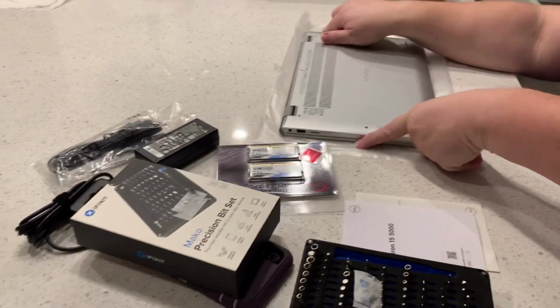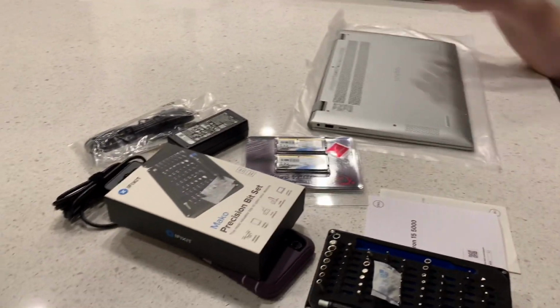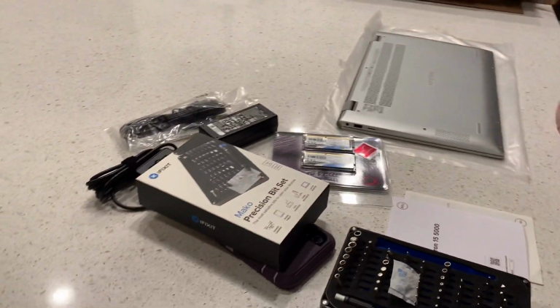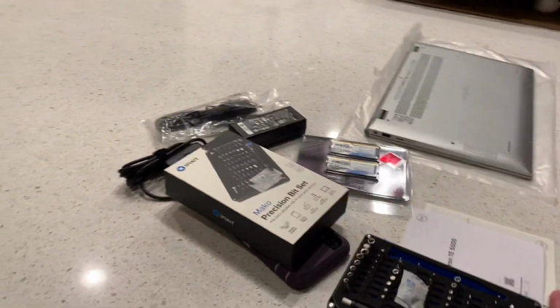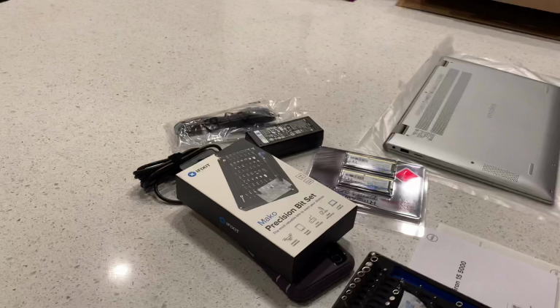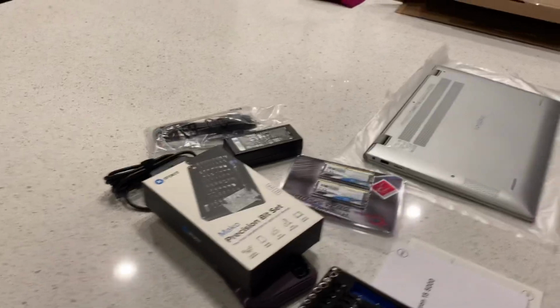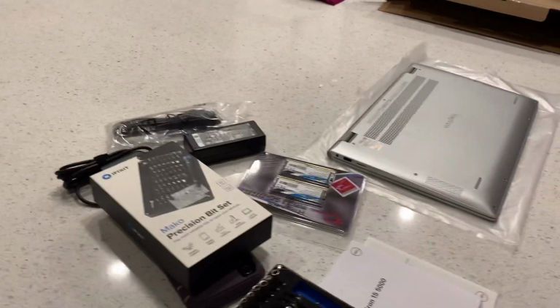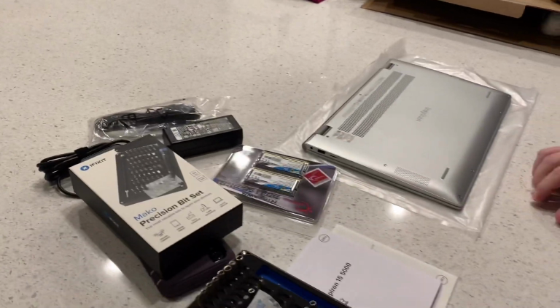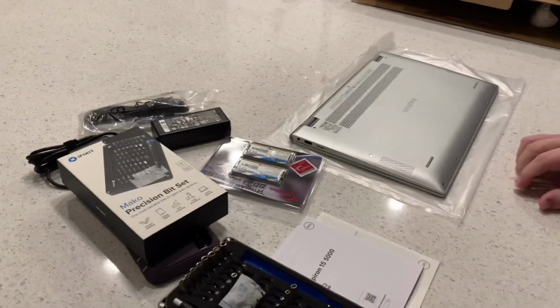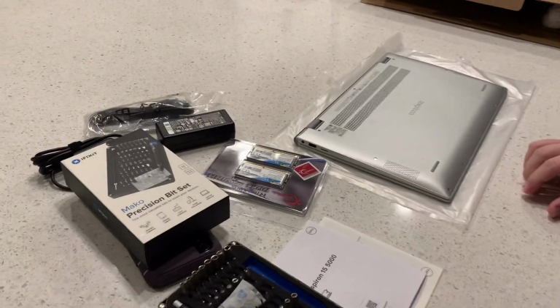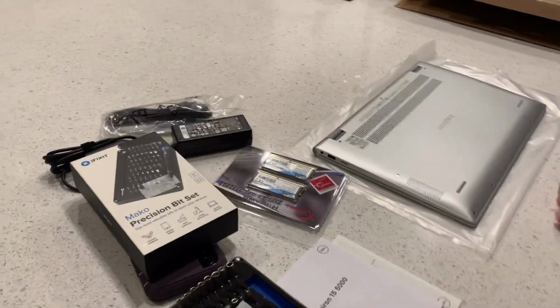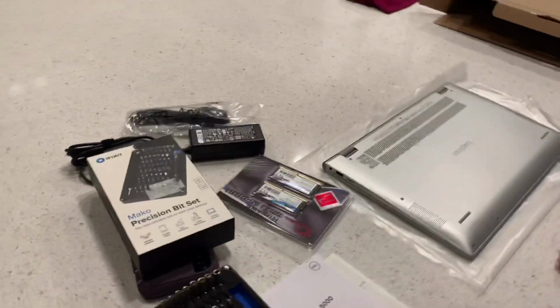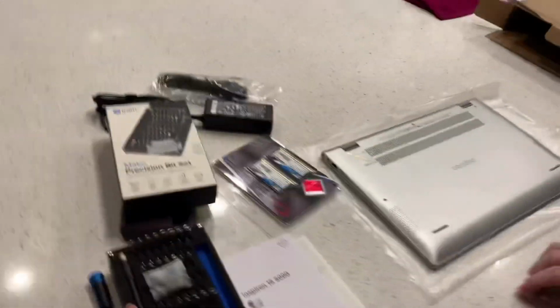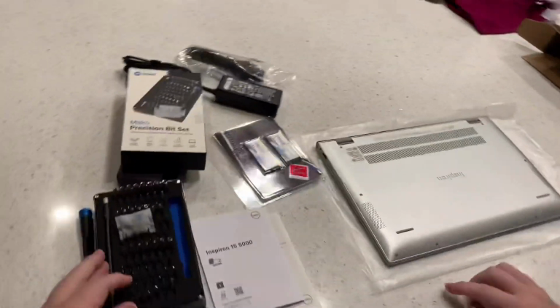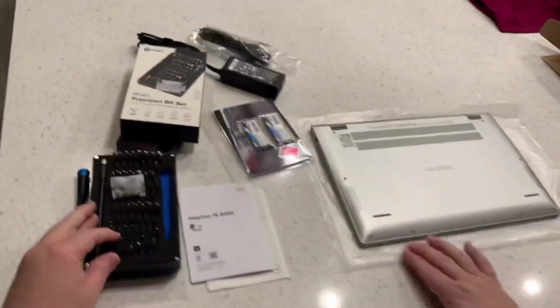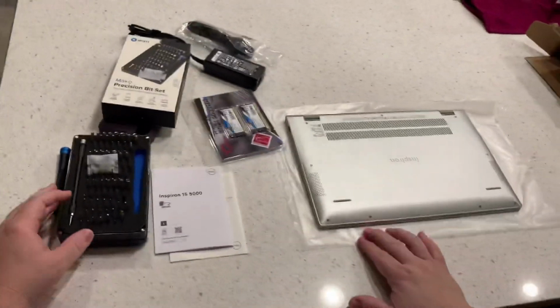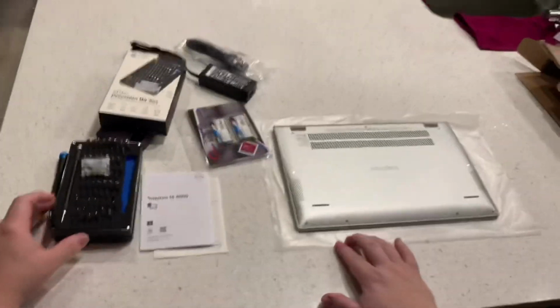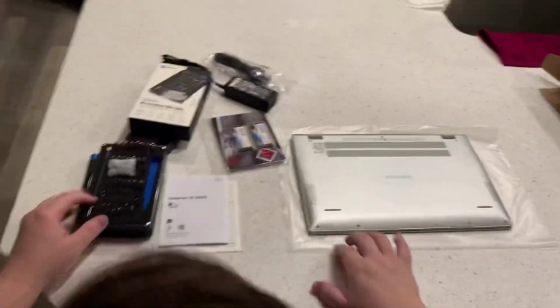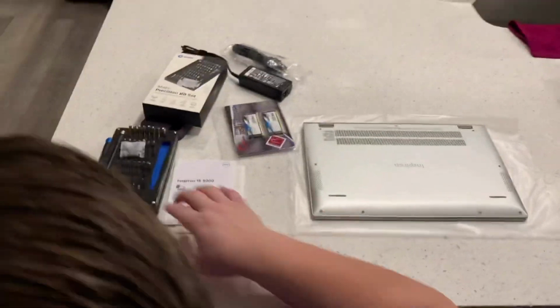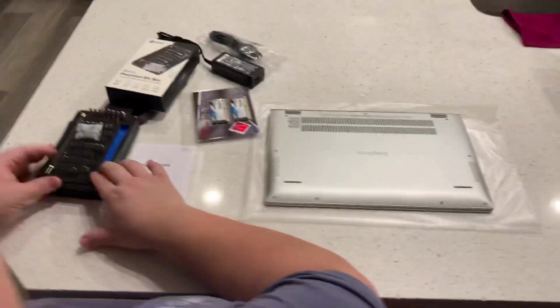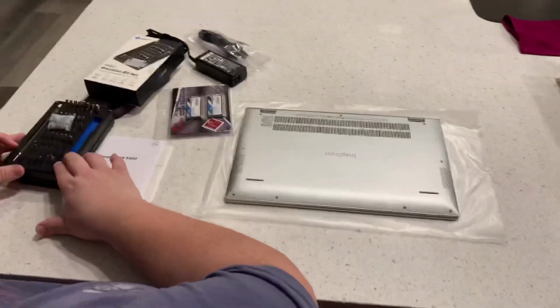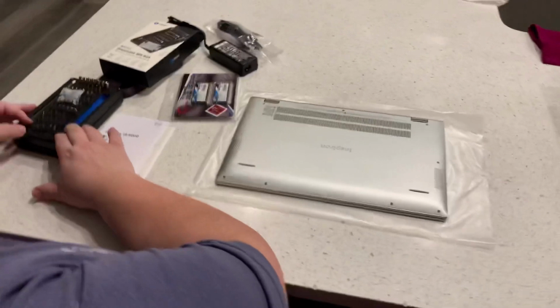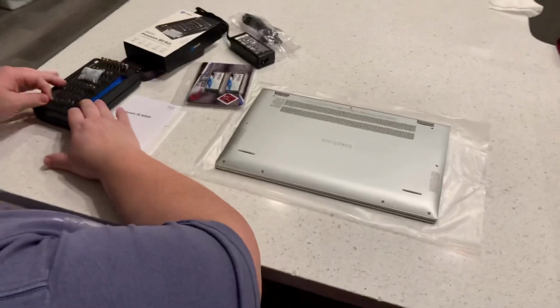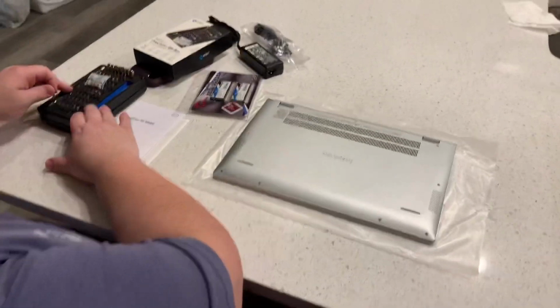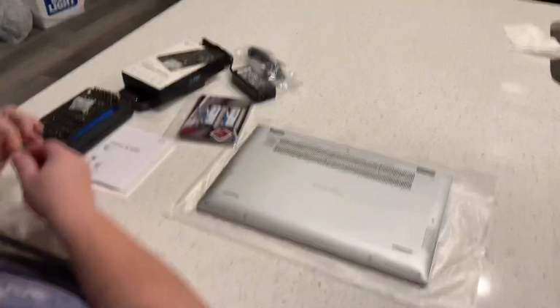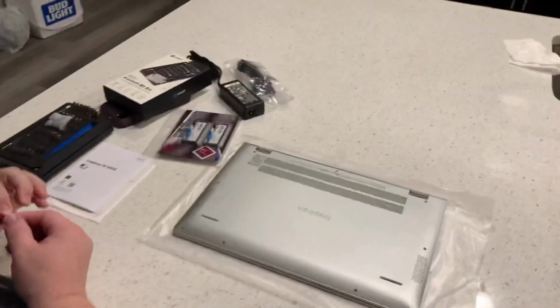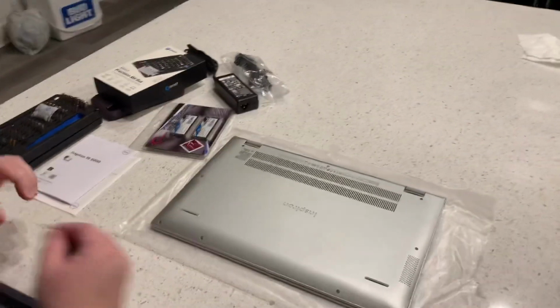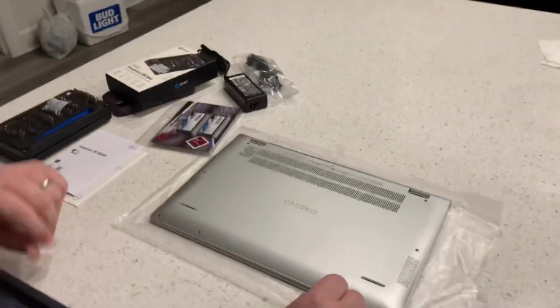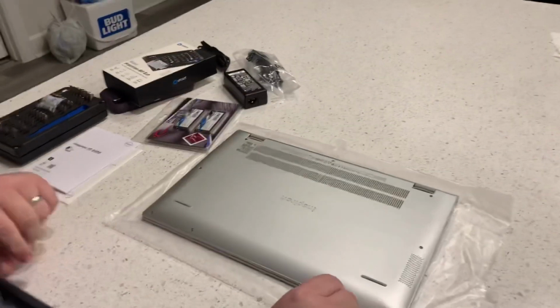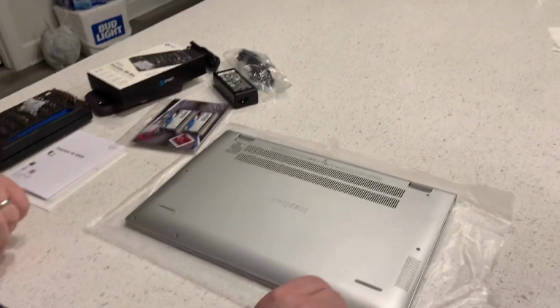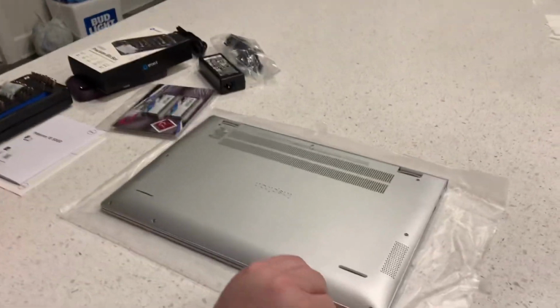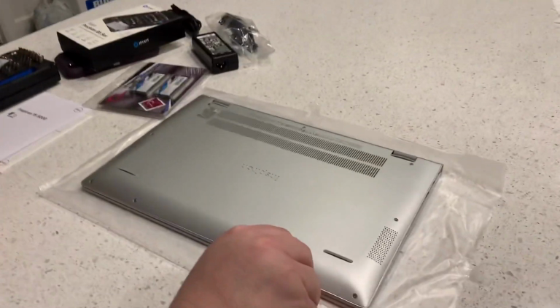However, it's not that simple on these models. These are tiny little screws. Good thing you may have an iFixit toolkit.